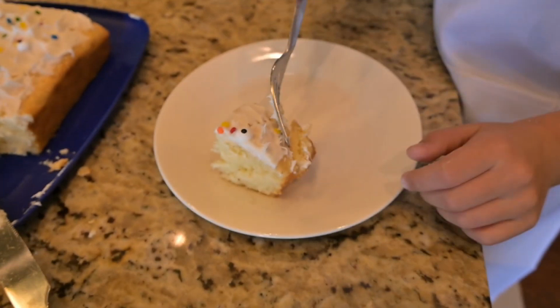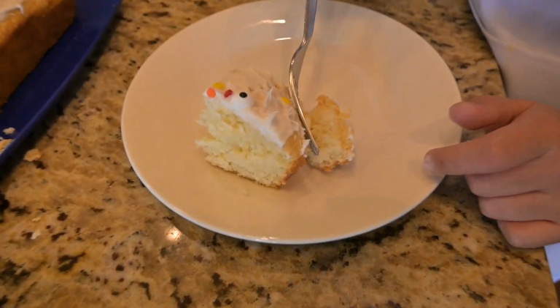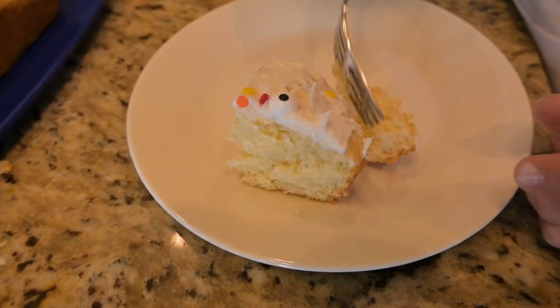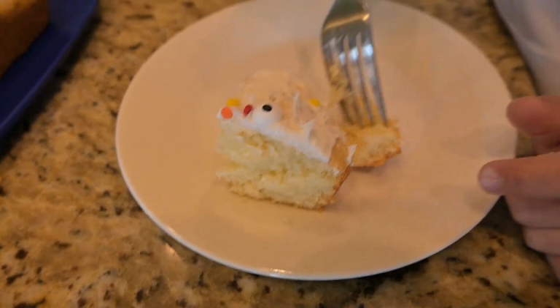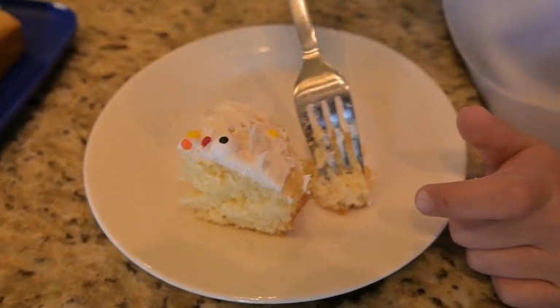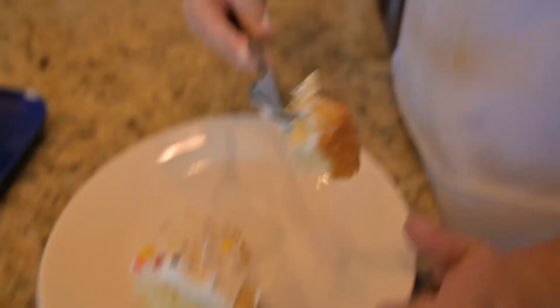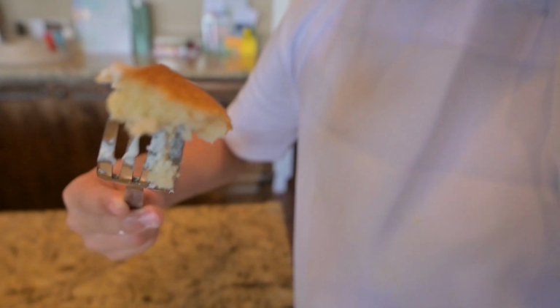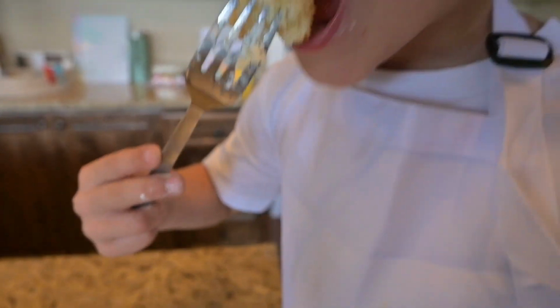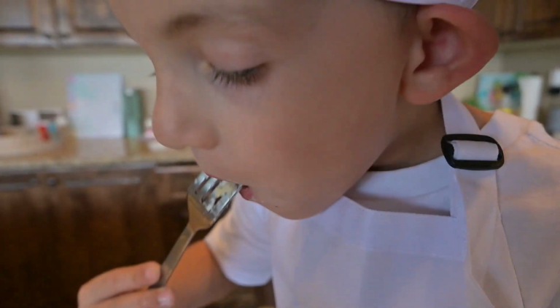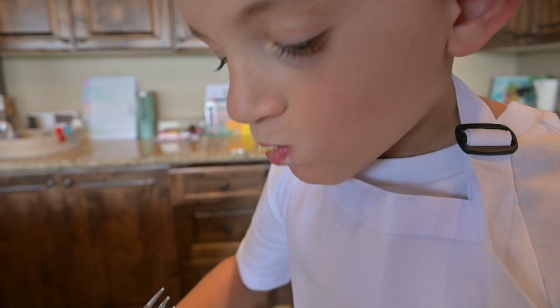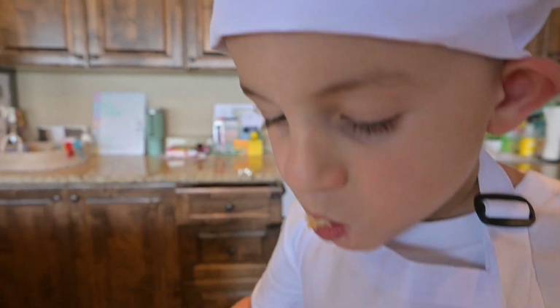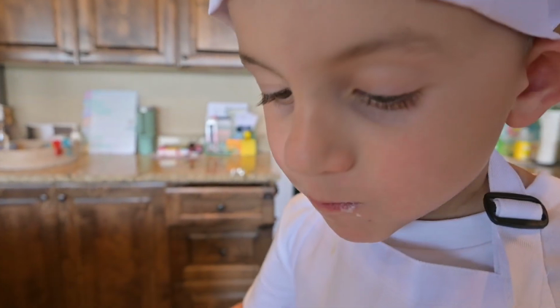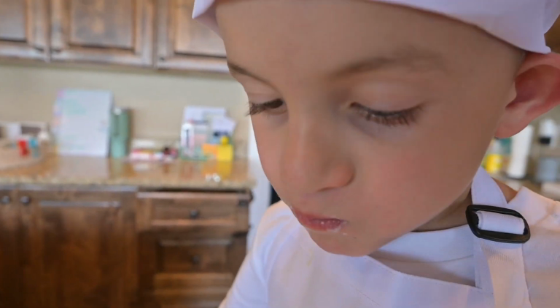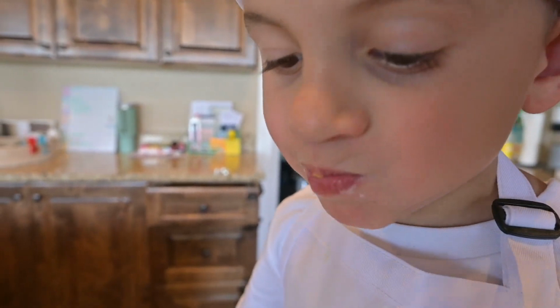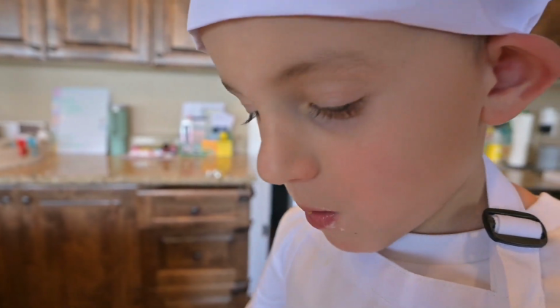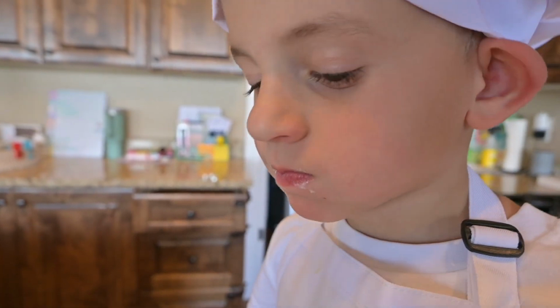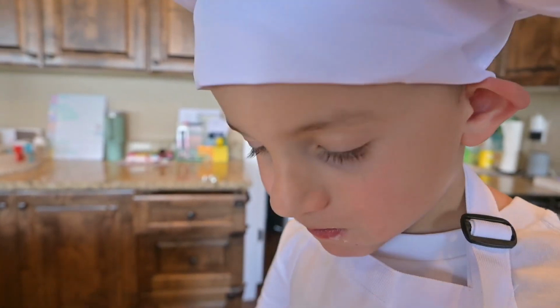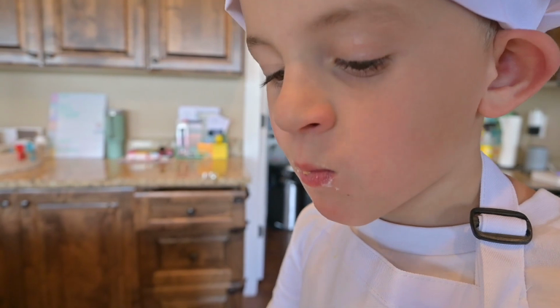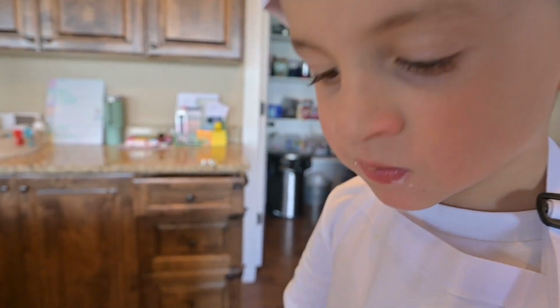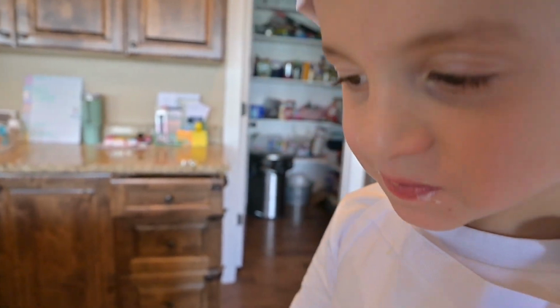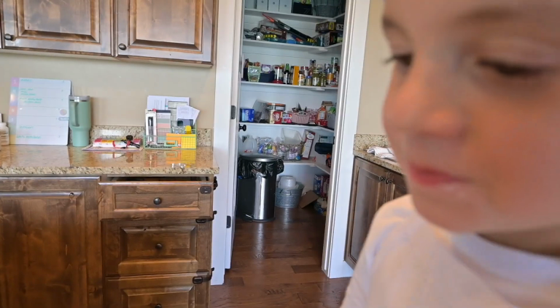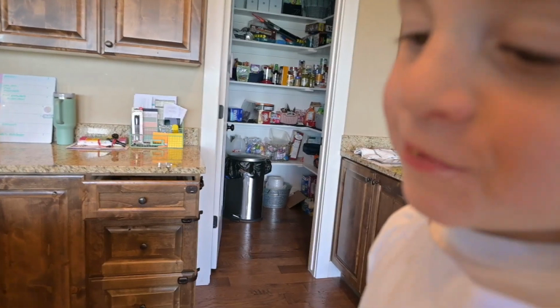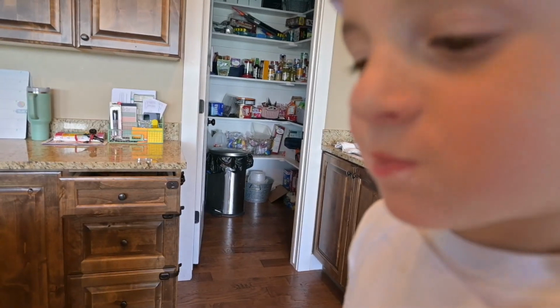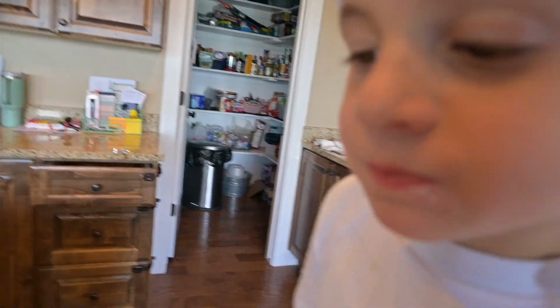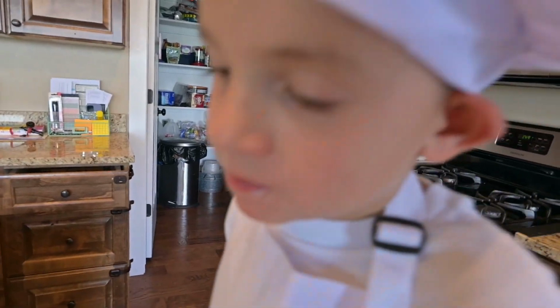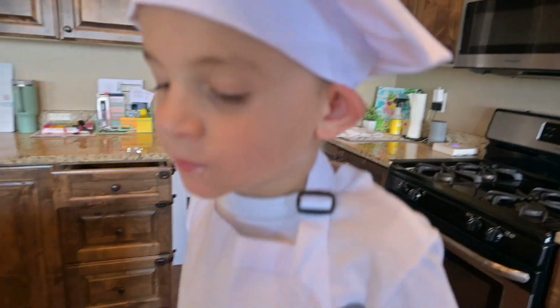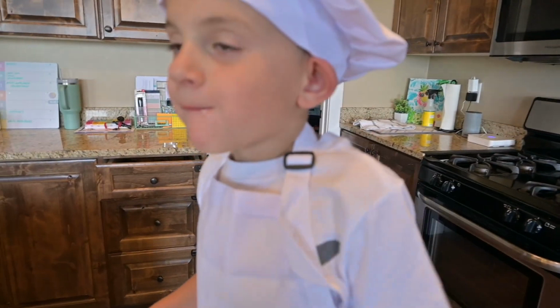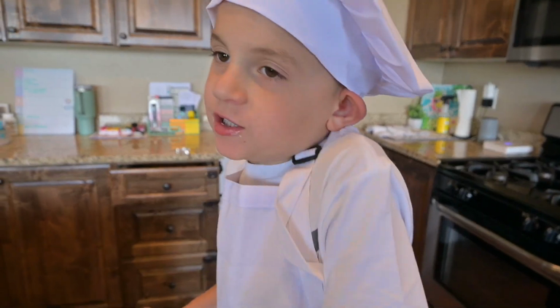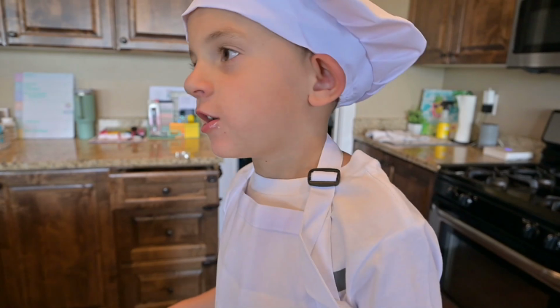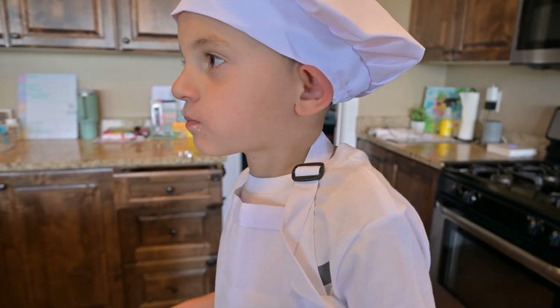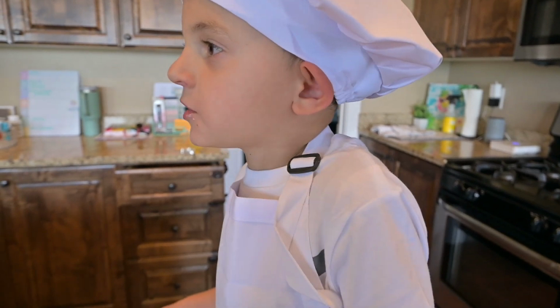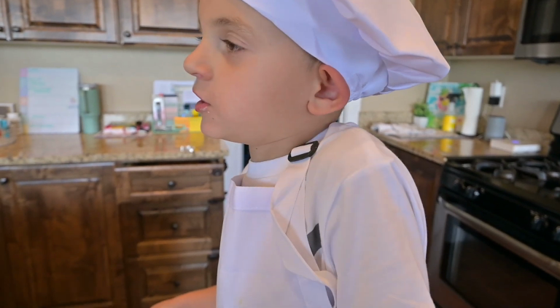It's the moment of truth. Well, how is it? Good. Like how good? Maybe 10 out of 10!